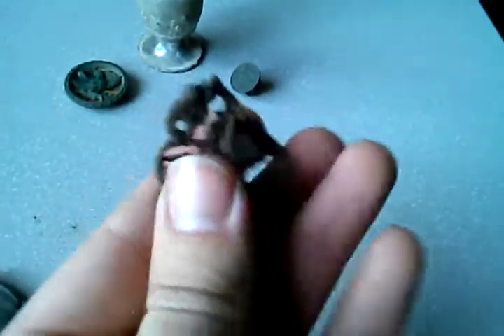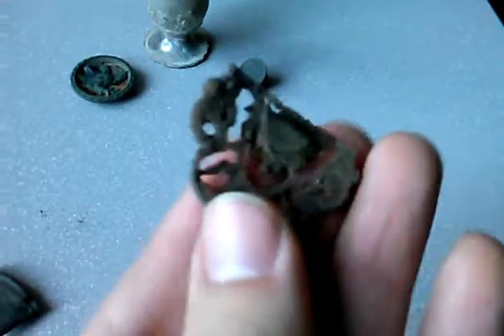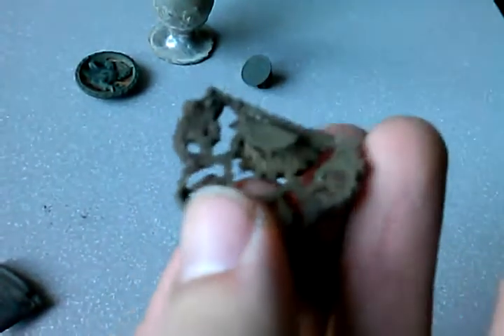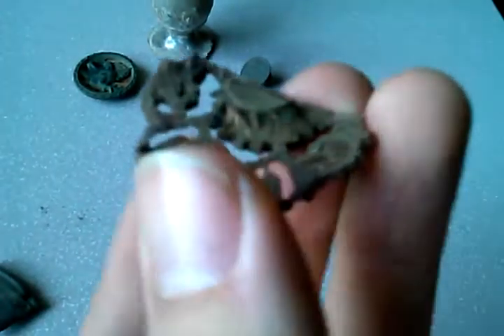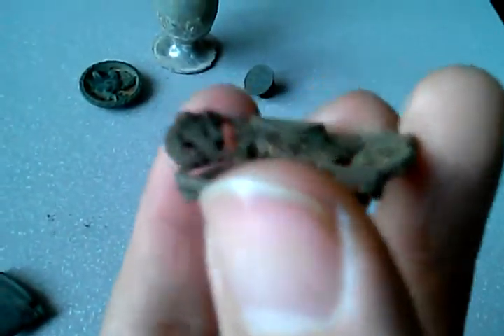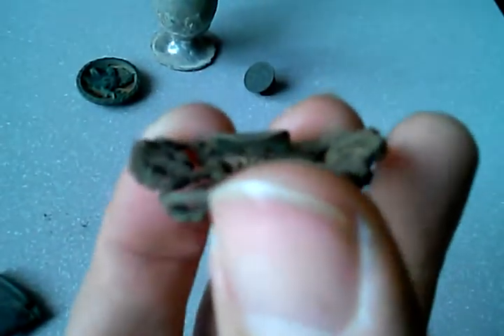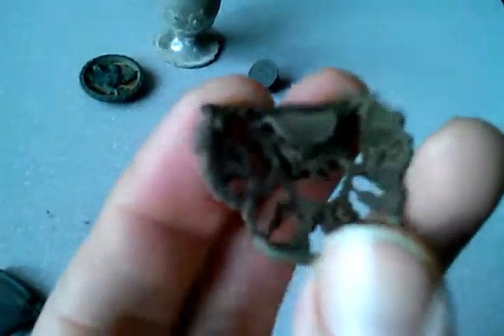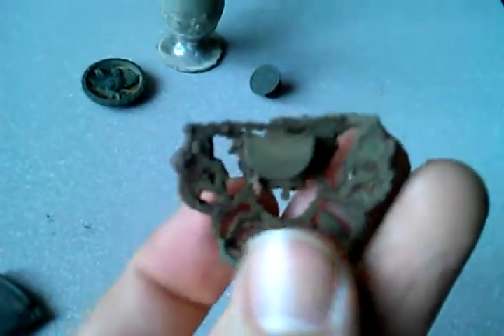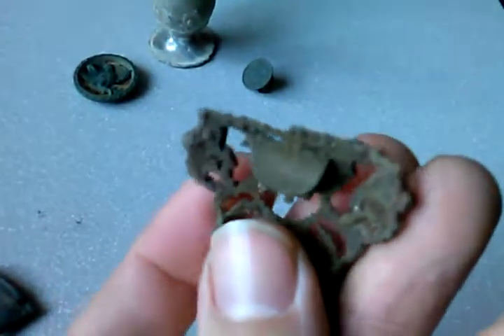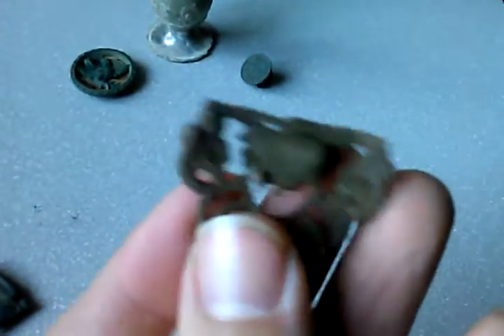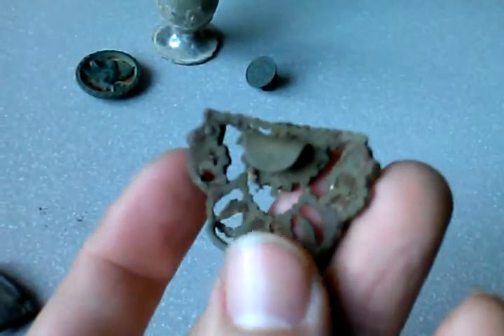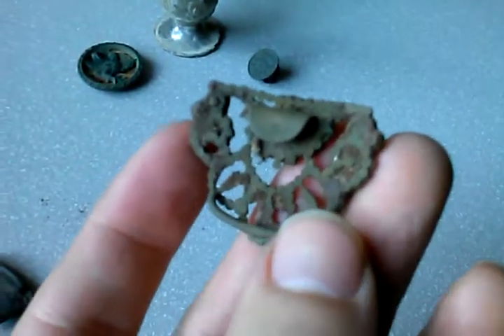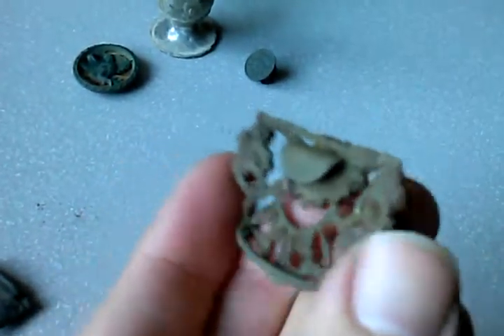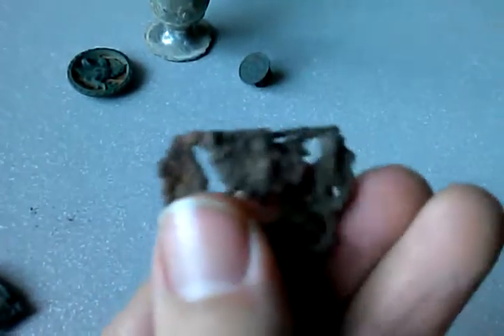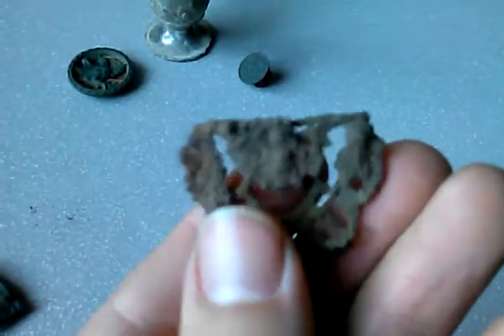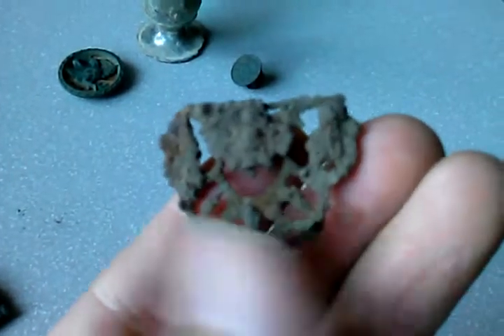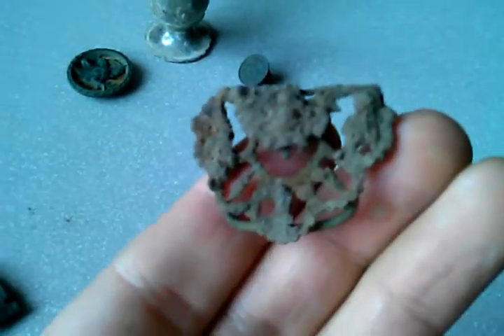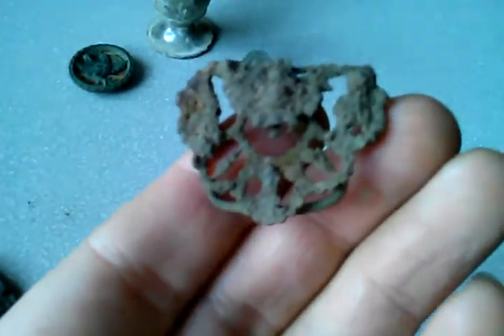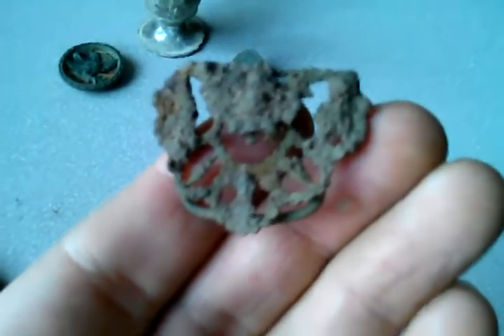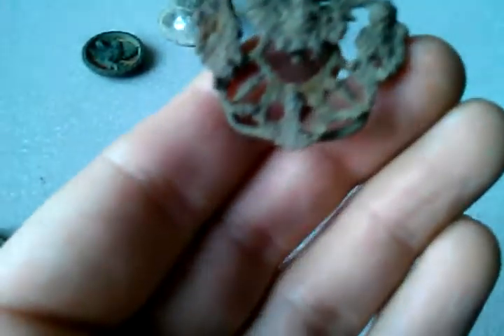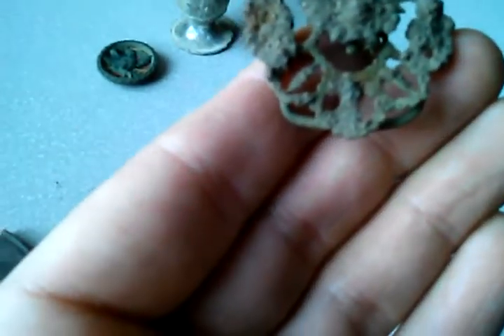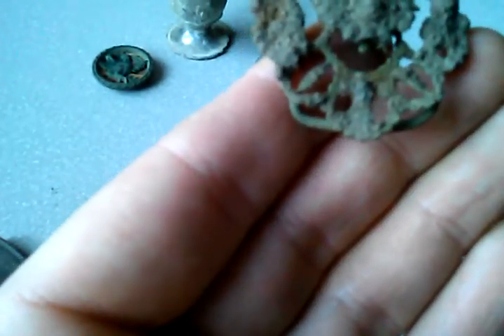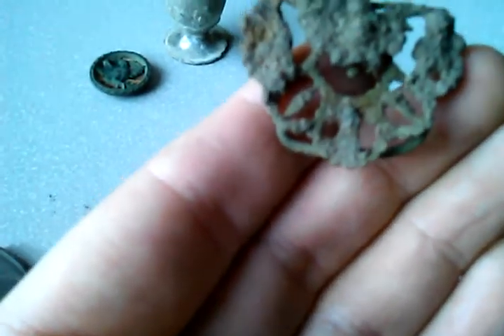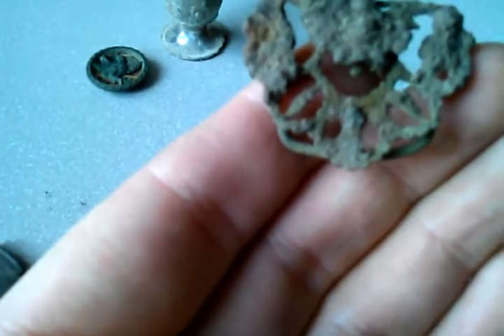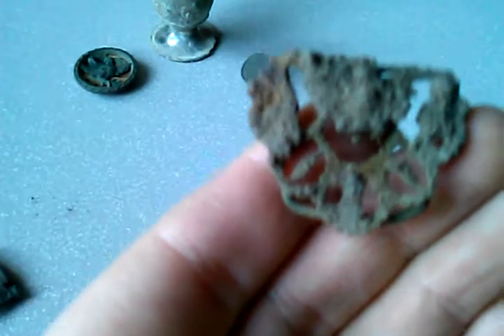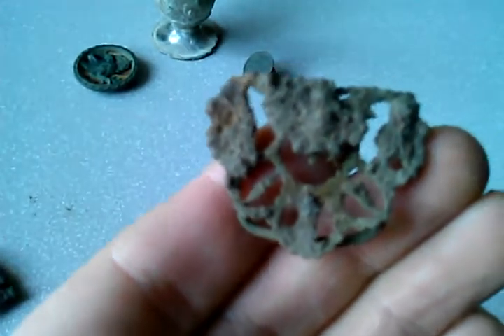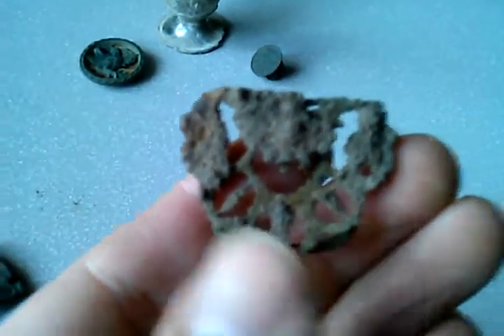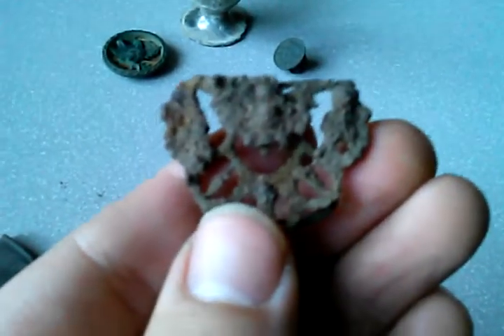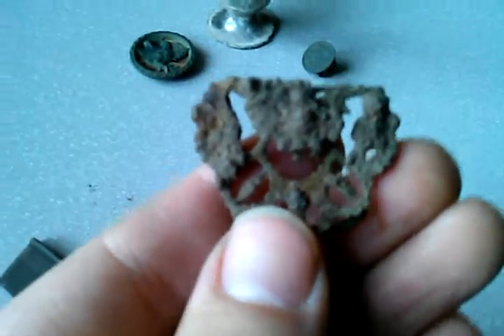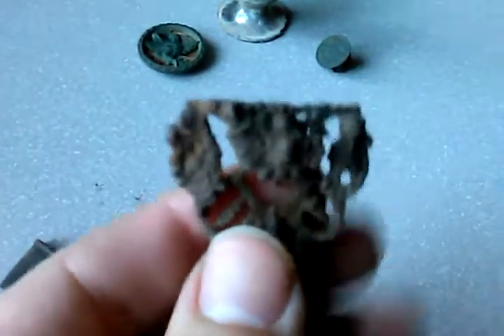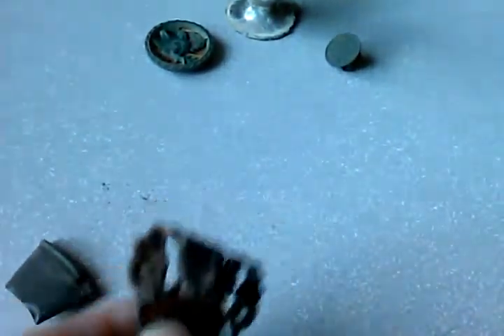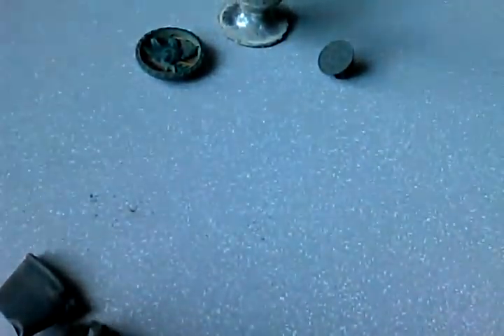We got this — I don't know if it's a suspender clip or what it is, but you can see there is a little clip back here. It's definitely ornate; someone took some time to manufacture this. I need to clean it up a little better to get some more detail out of it.